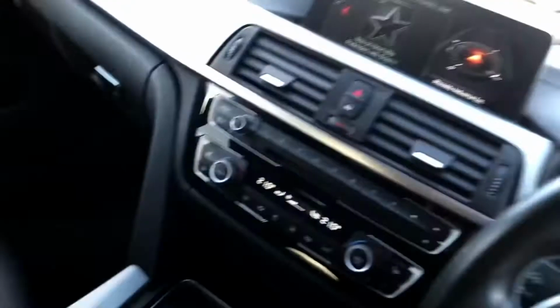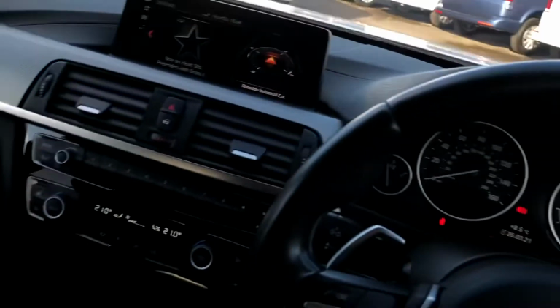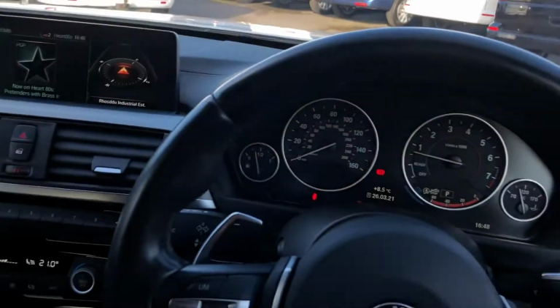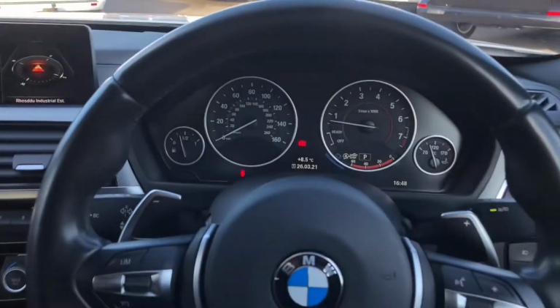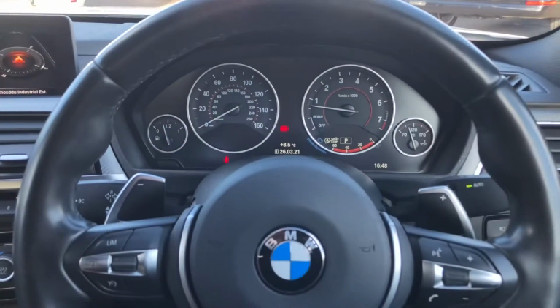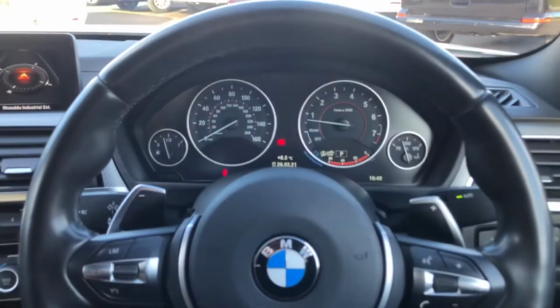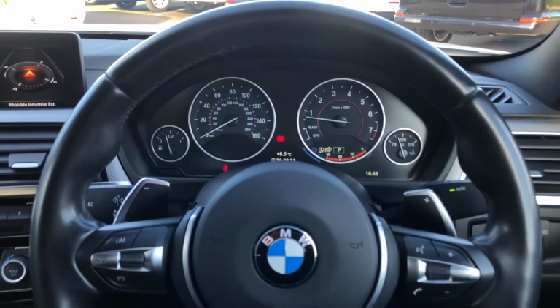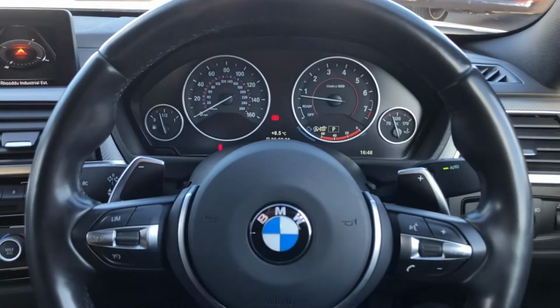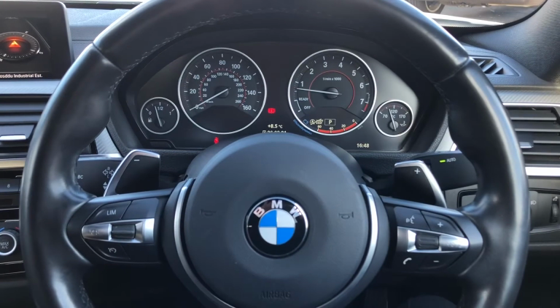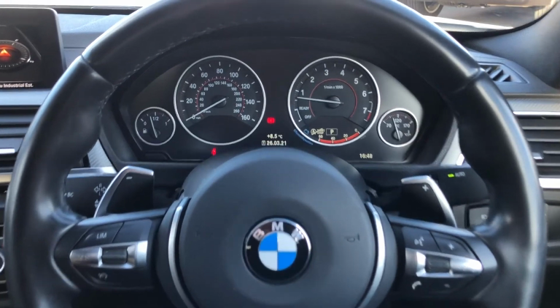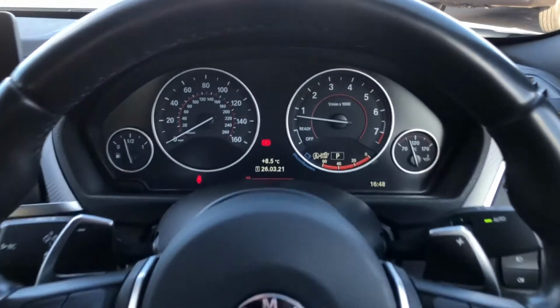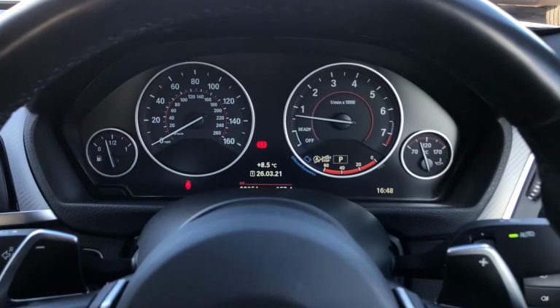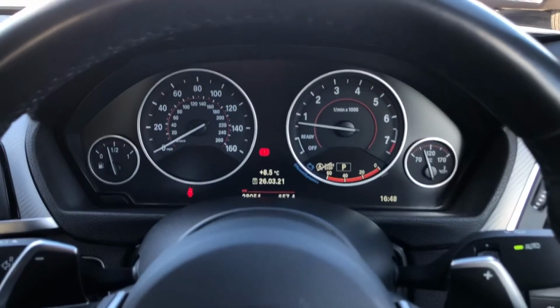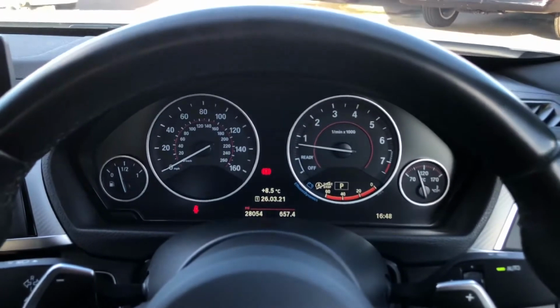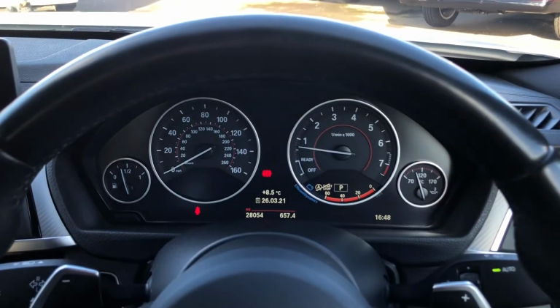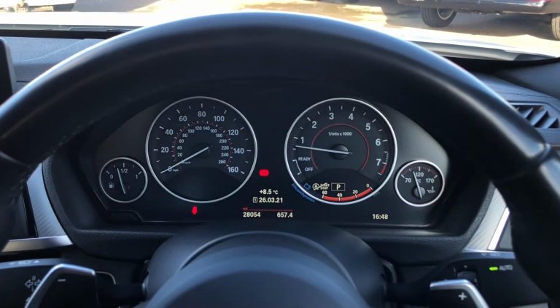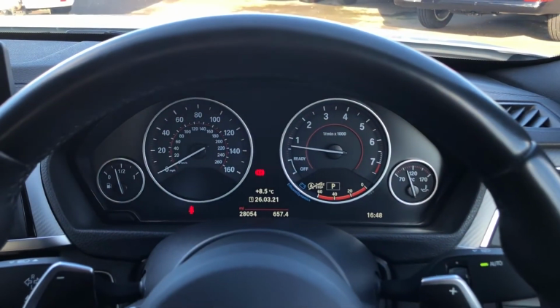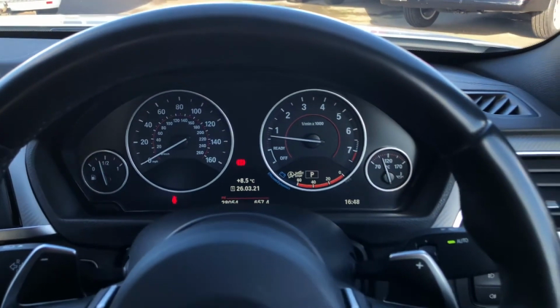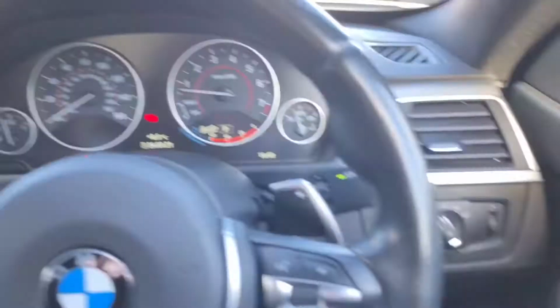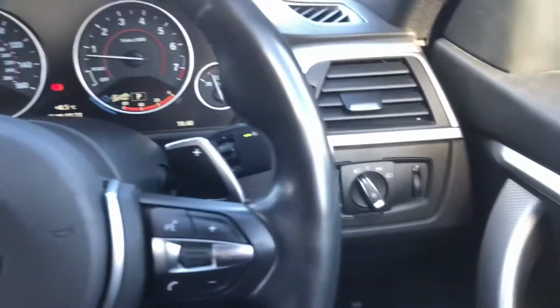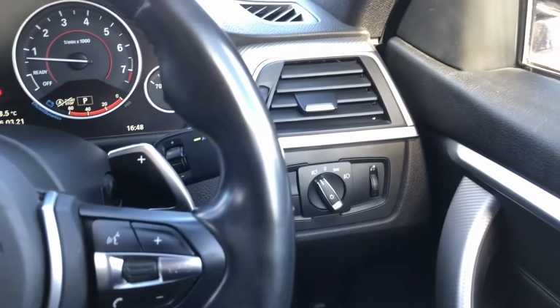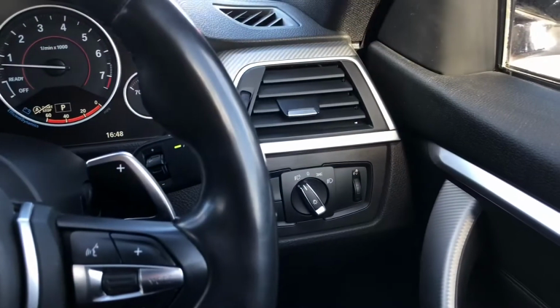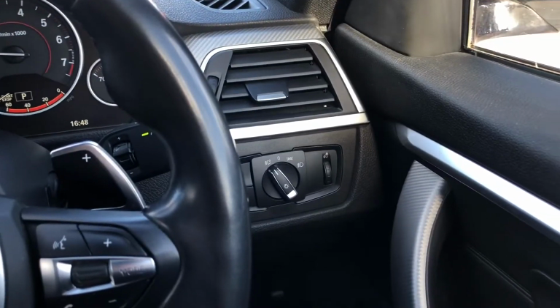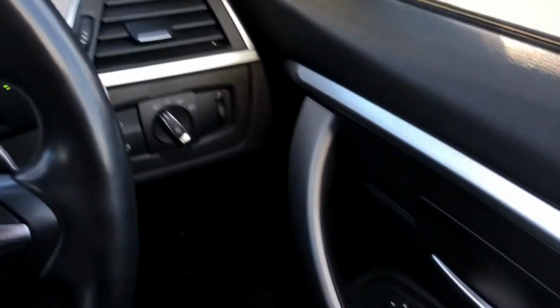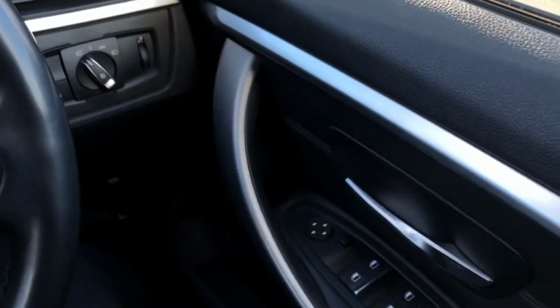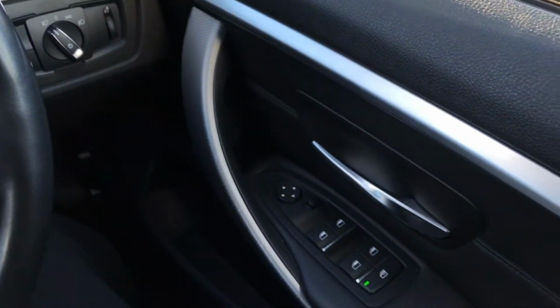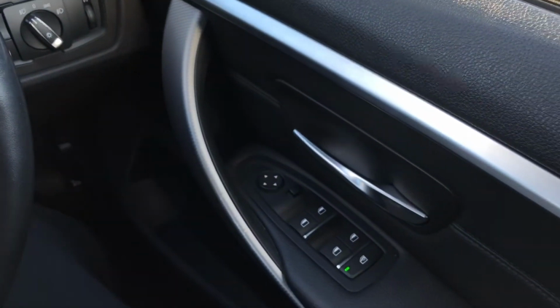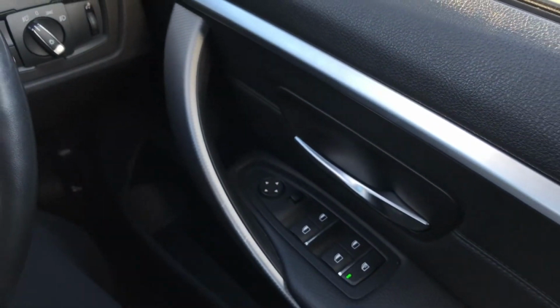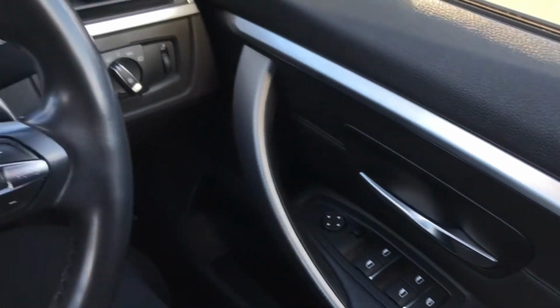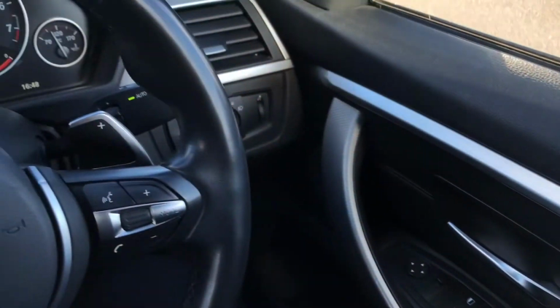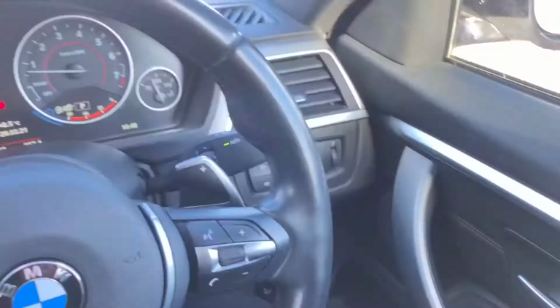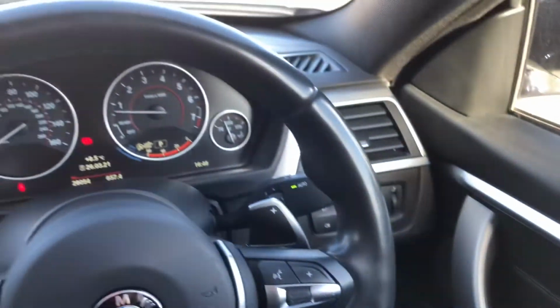Considering the age of the car with it being a 67 plate, it's impressive. Onto your steering wheel, you have the instrument cluster just behind there as well. You have automatic headlights and rain sensor wipers, and electric windows for the front and the rear.